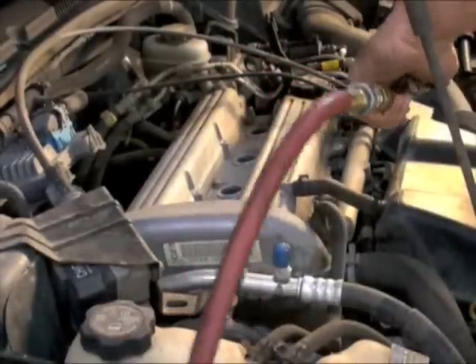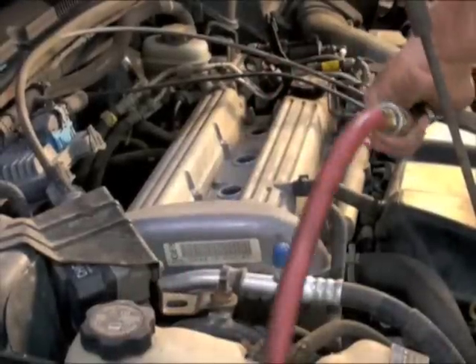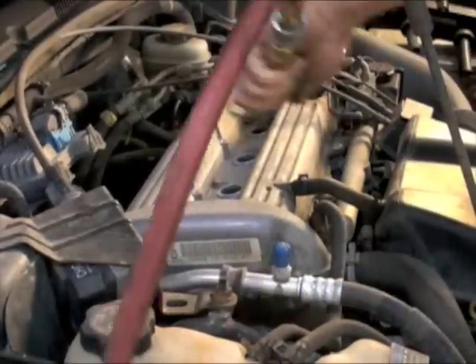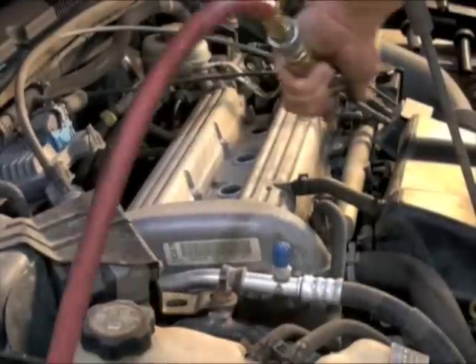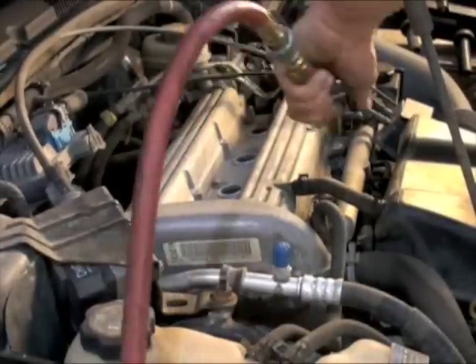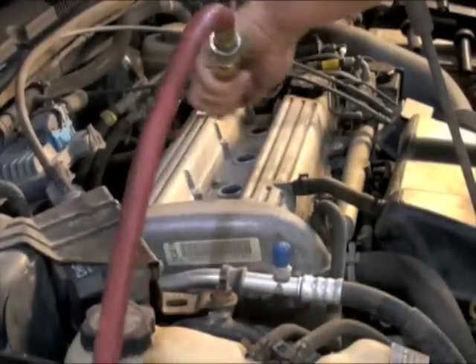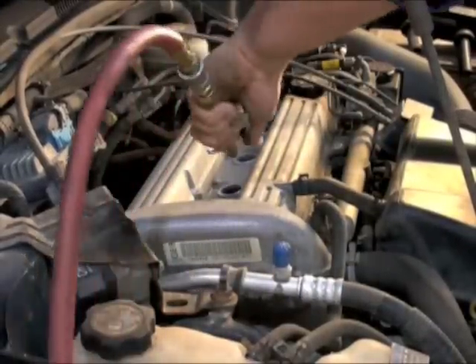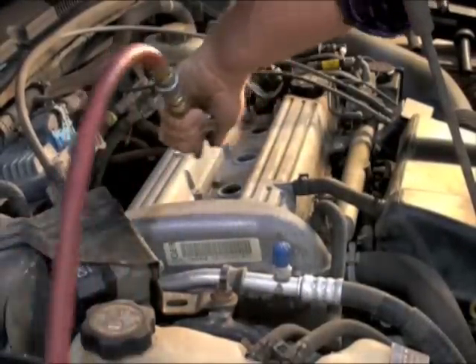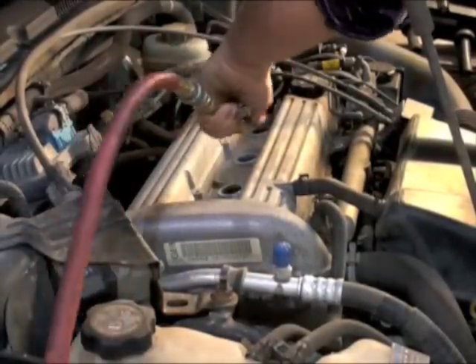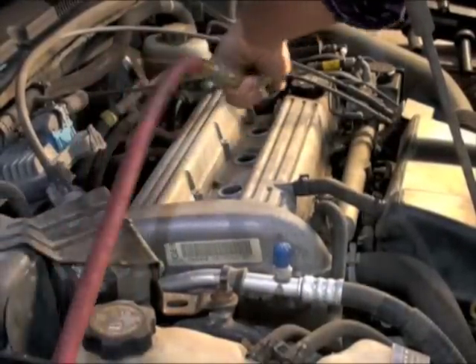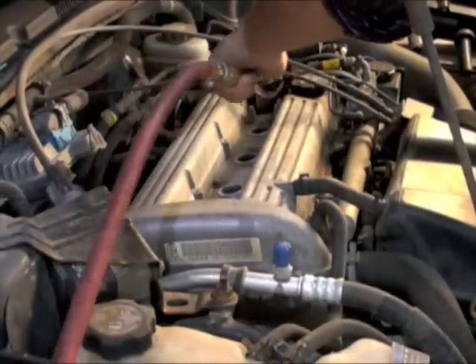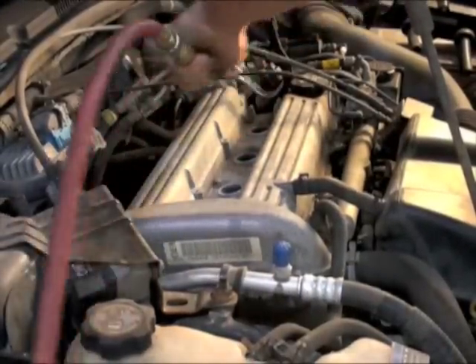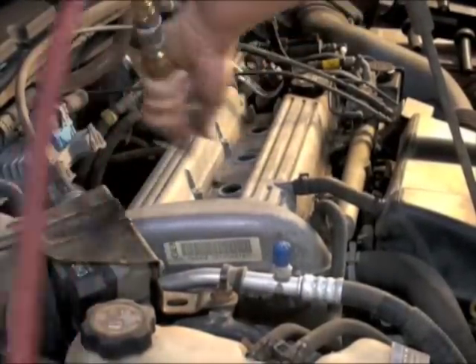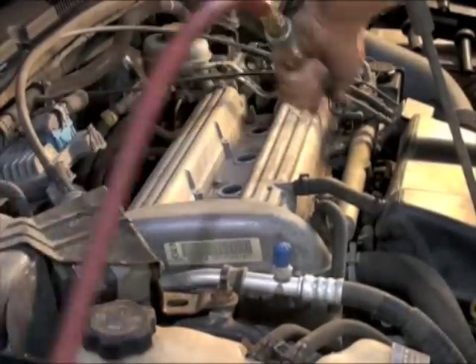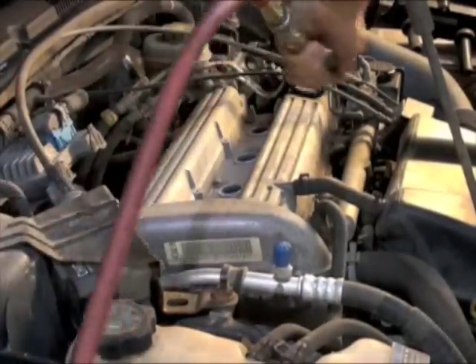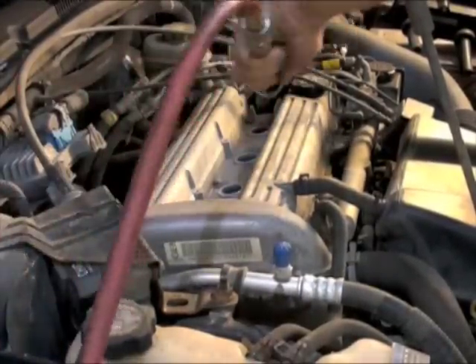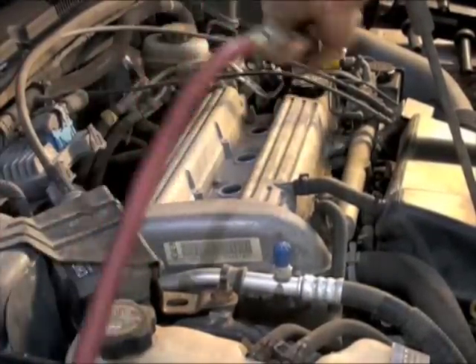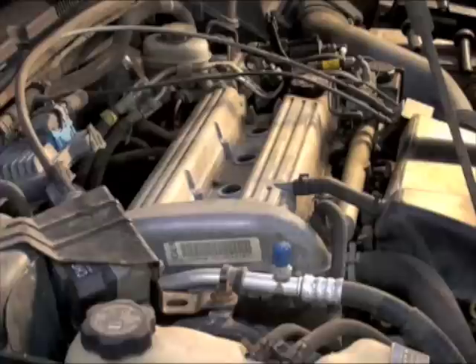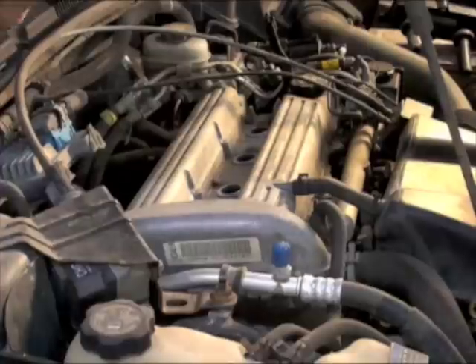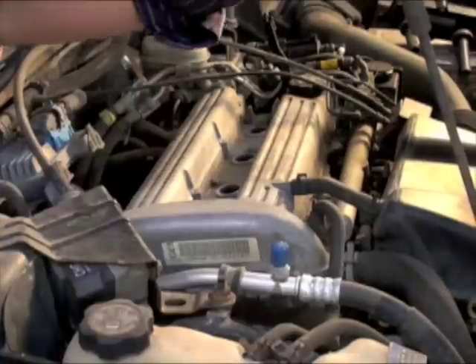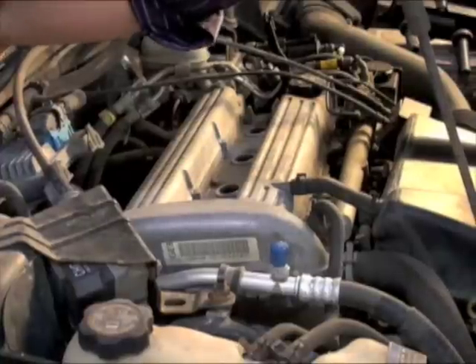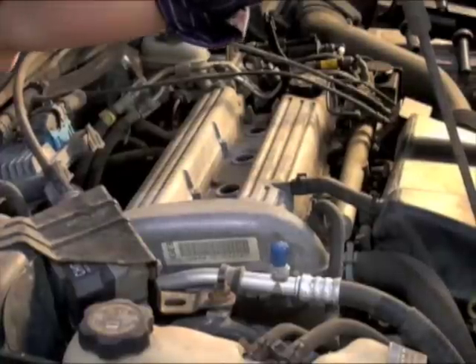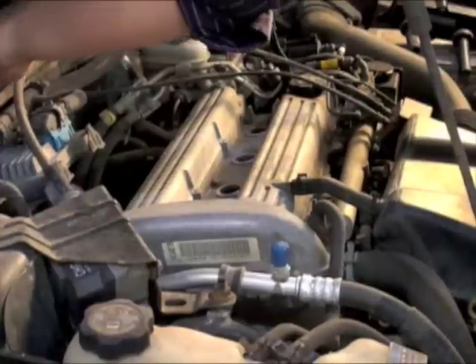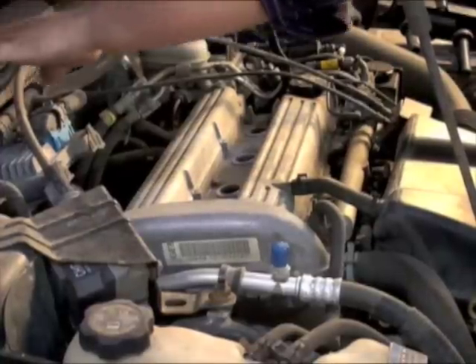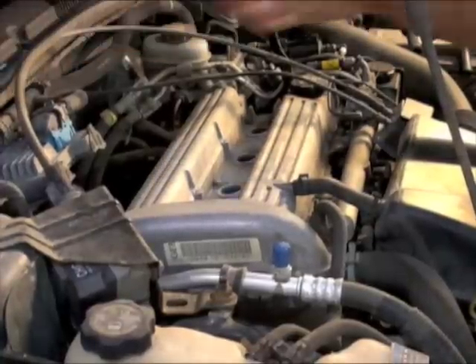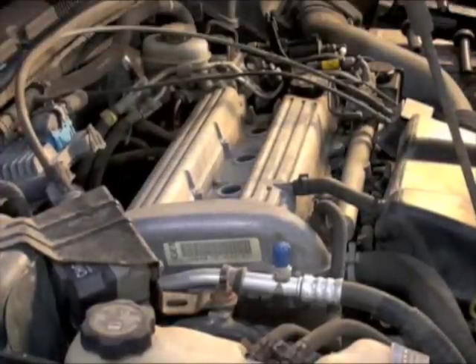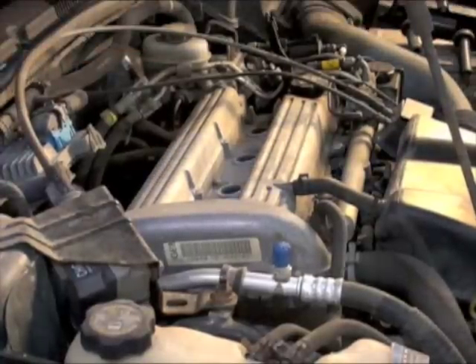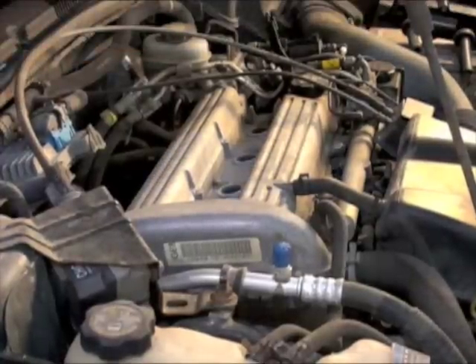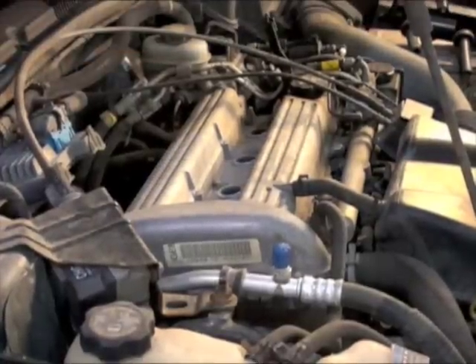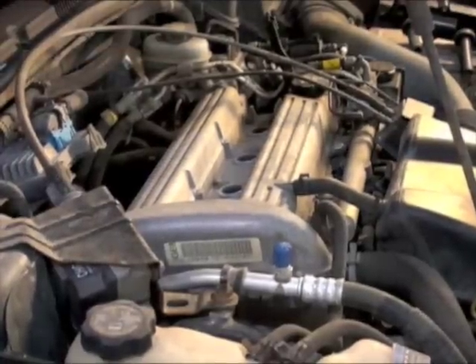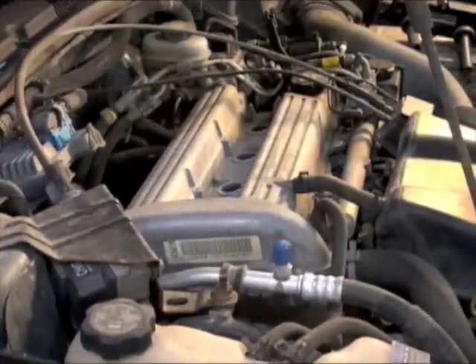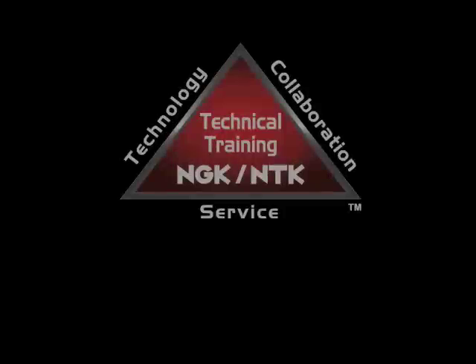Before we remove the spark plugs, let's clean our work area. We don't want any debris to fall into the spark plug holes. Compressed air works well for this, and always remember to wear proper shop safety equipment such as safety glasses.